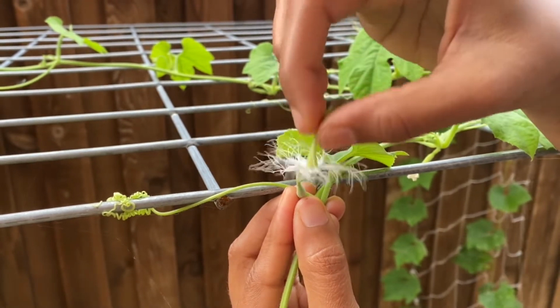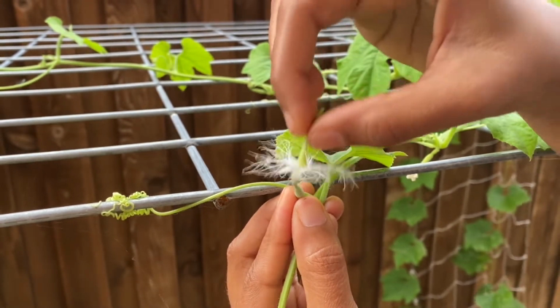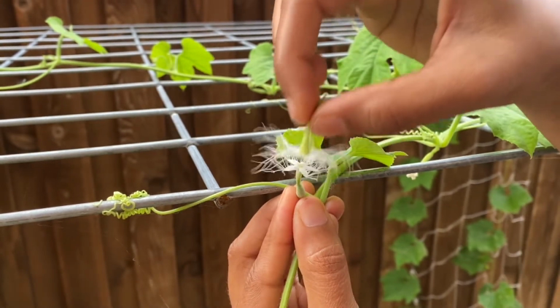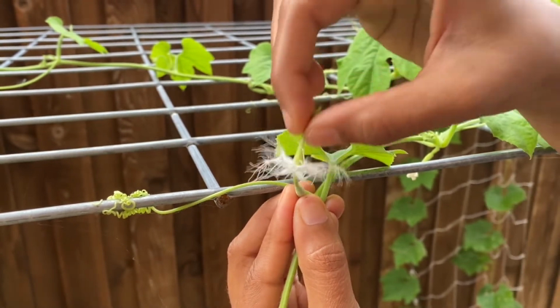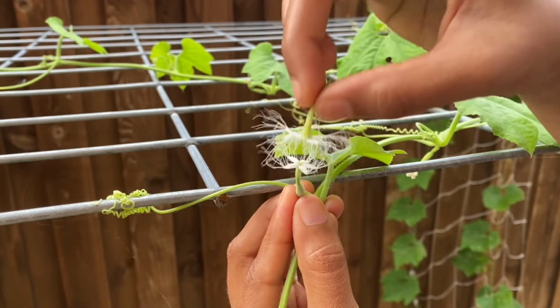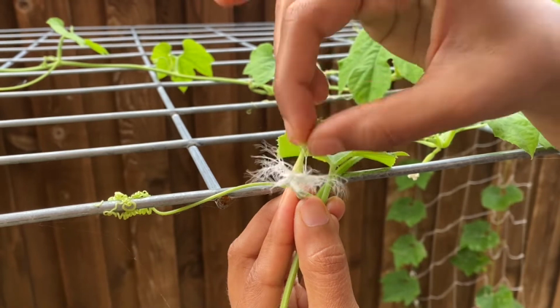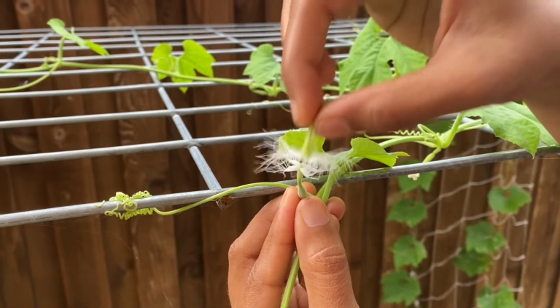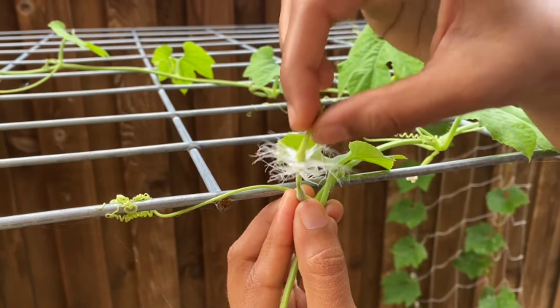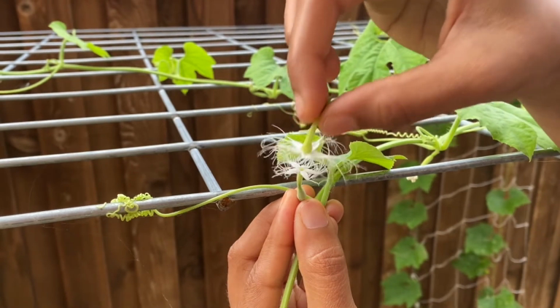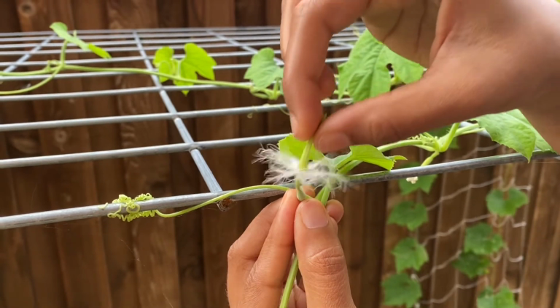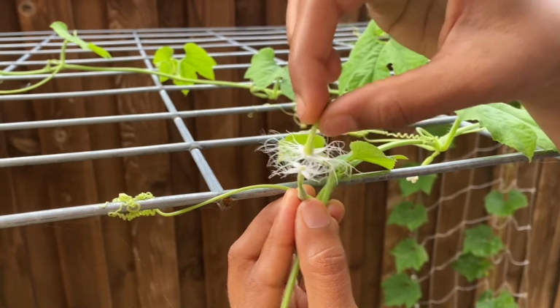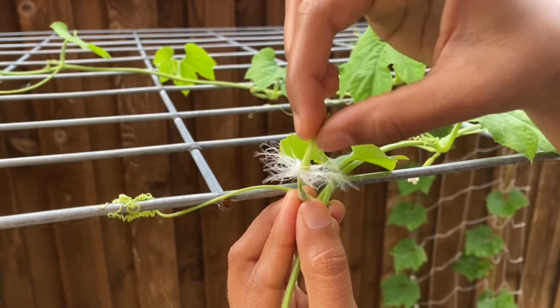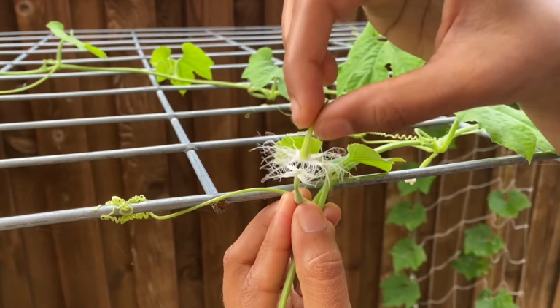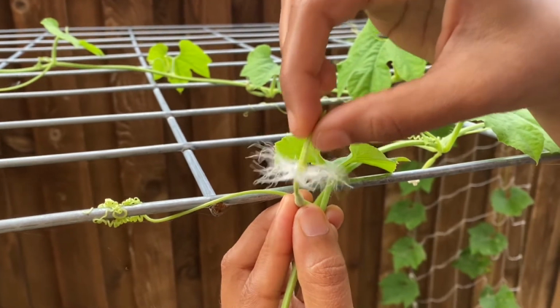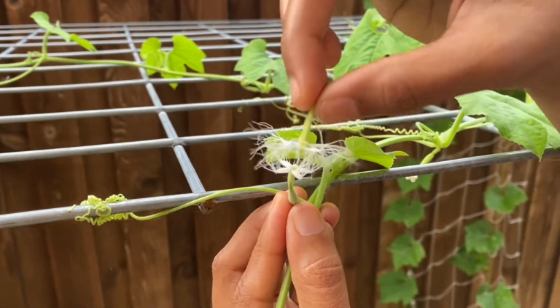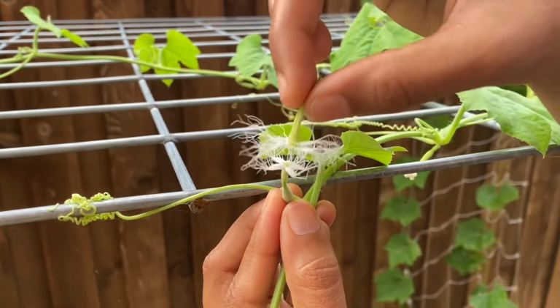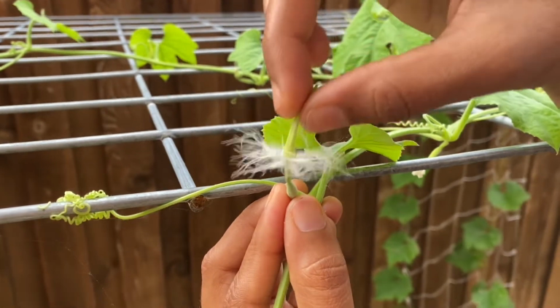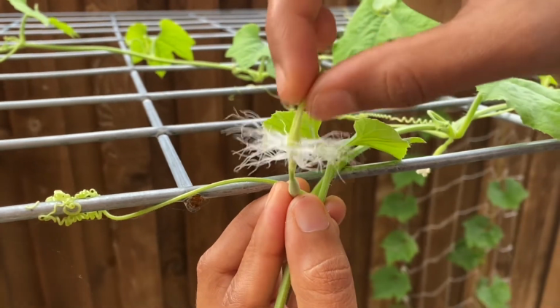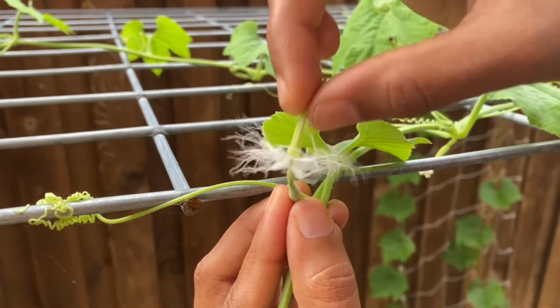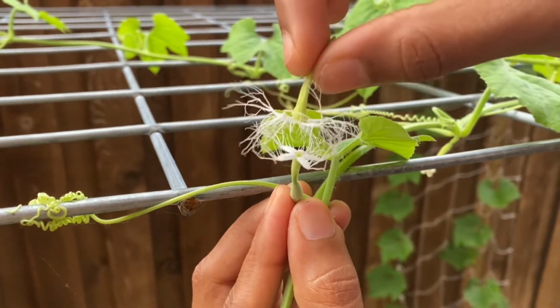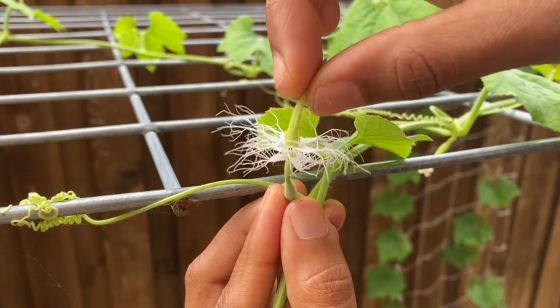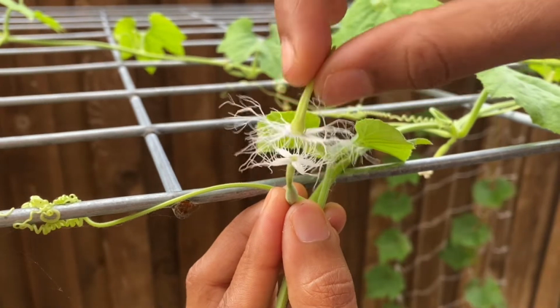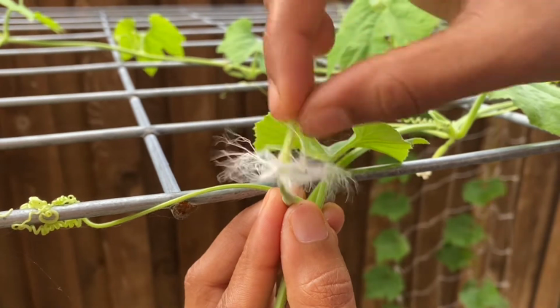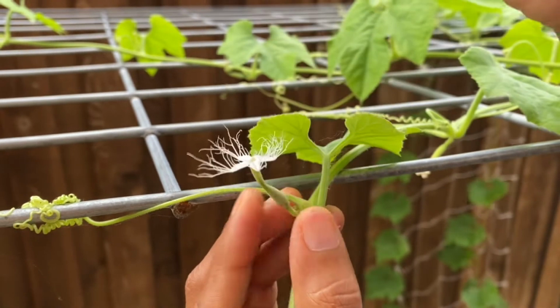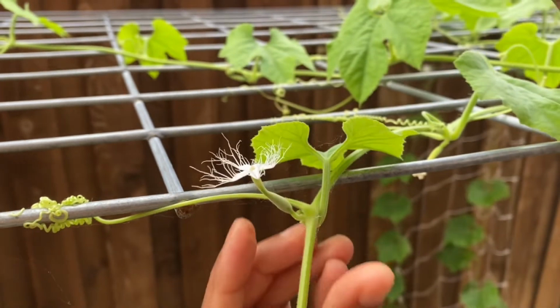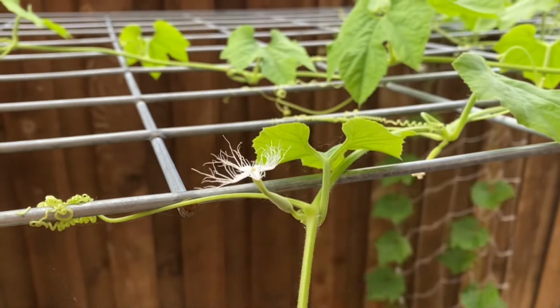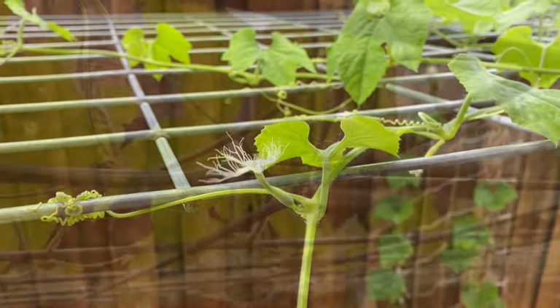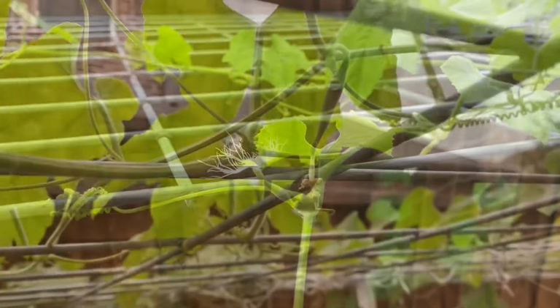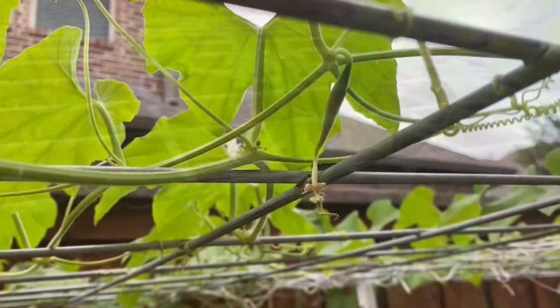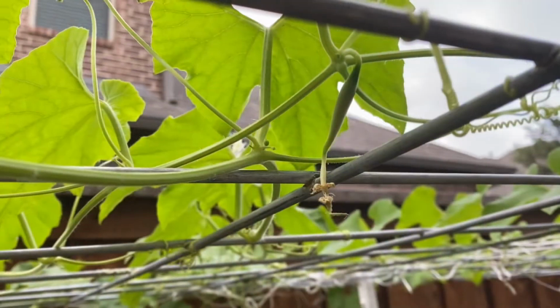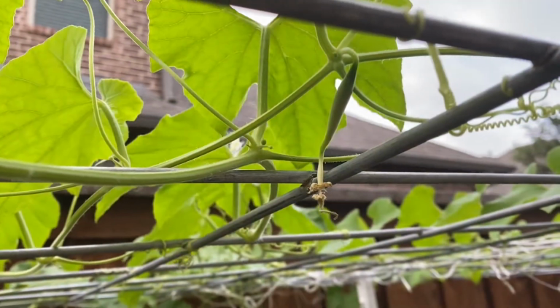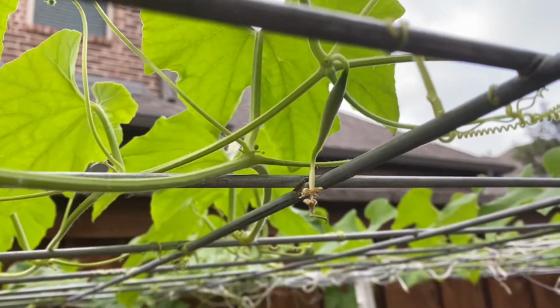You can pluck the male flower and tap it on the female flower. Don't pluck the female flower. You can see here a successful one after the manual pollination.